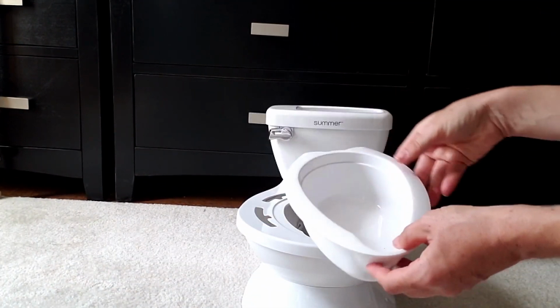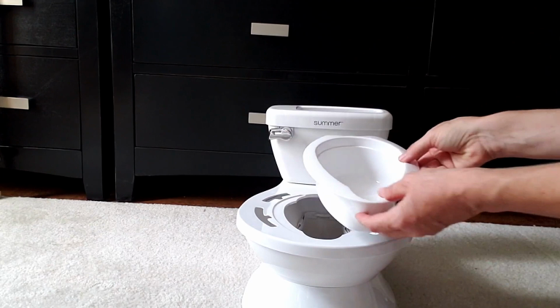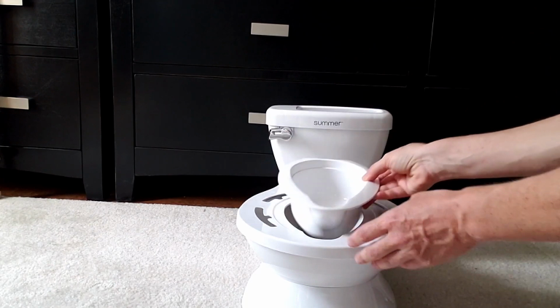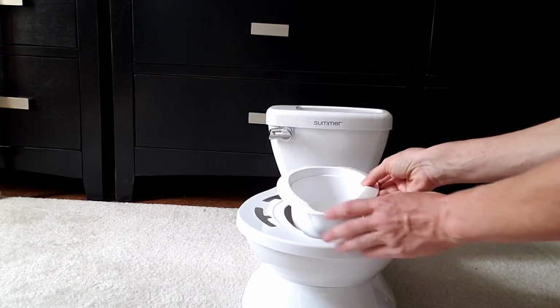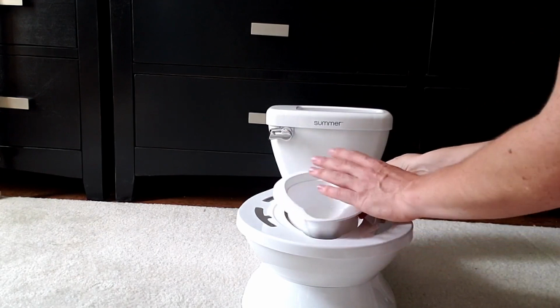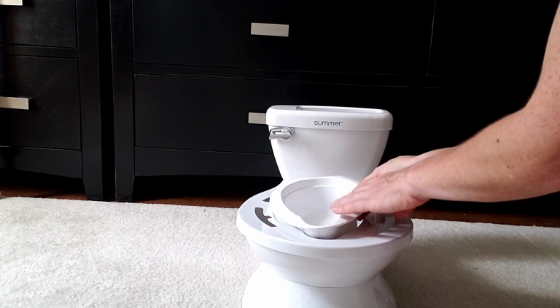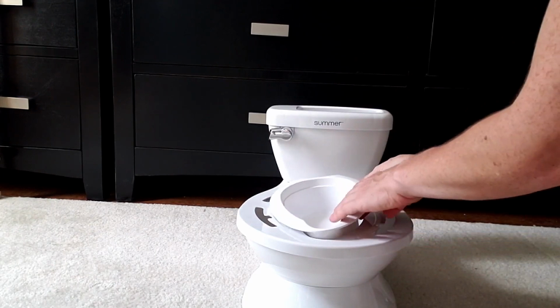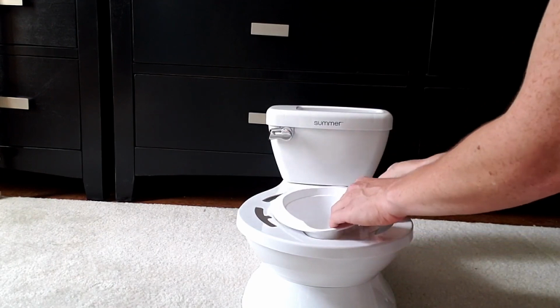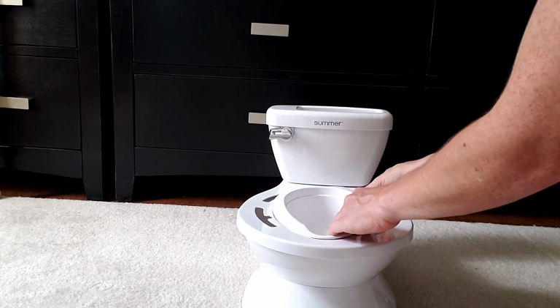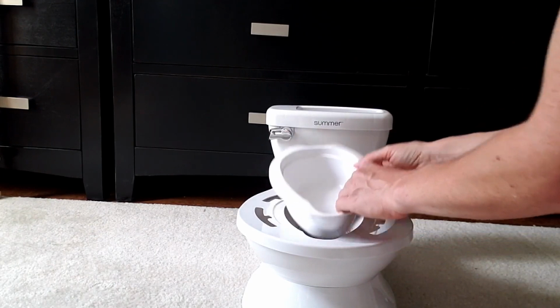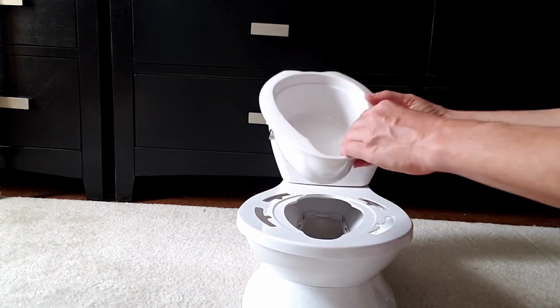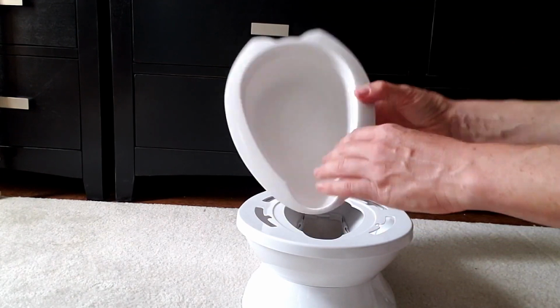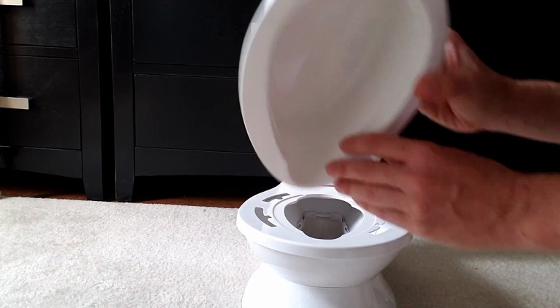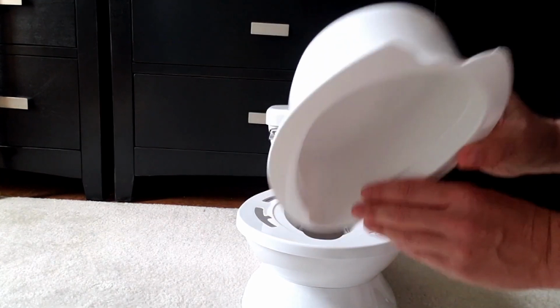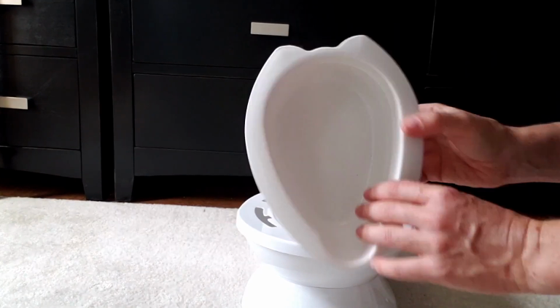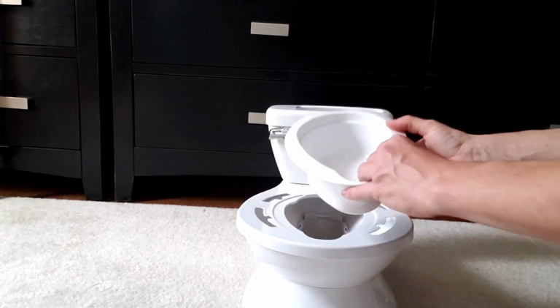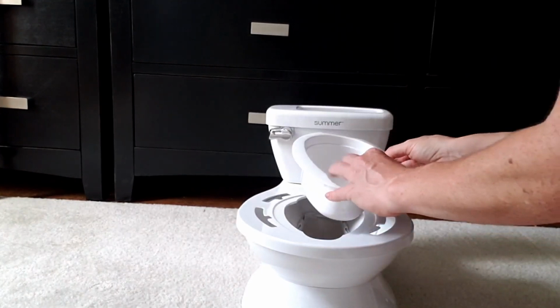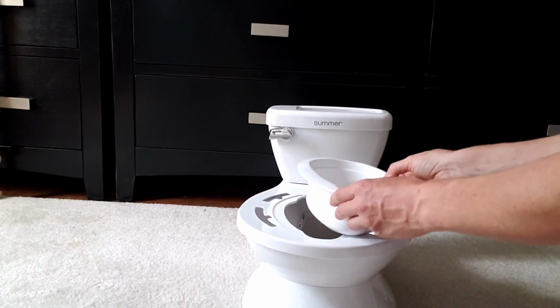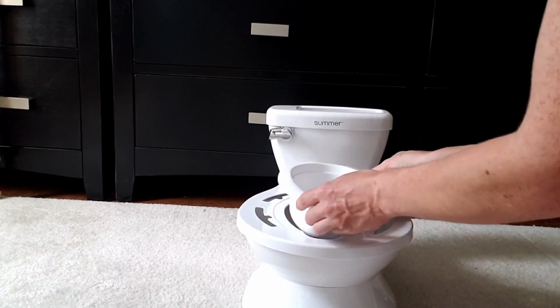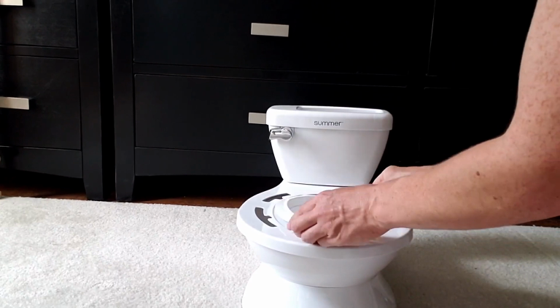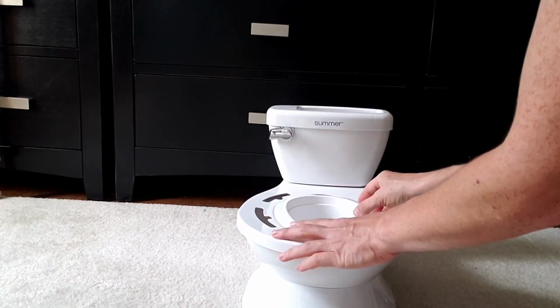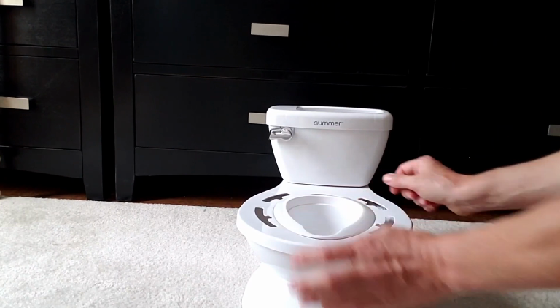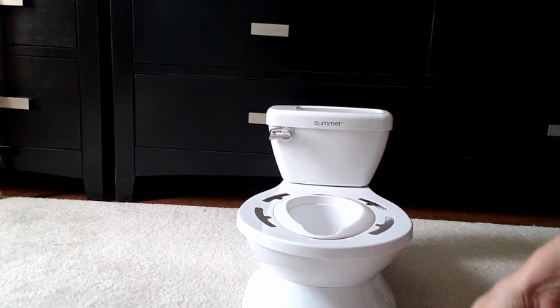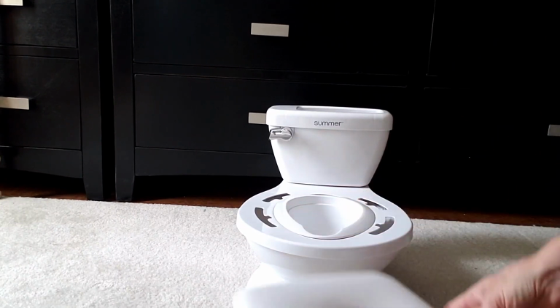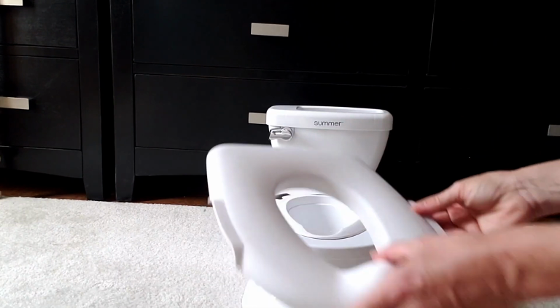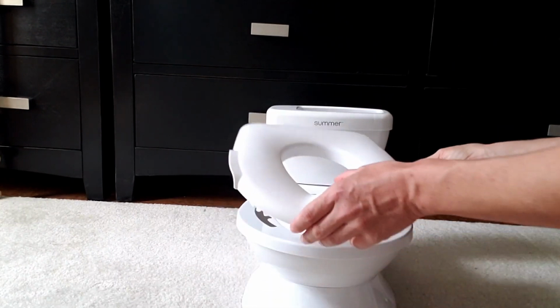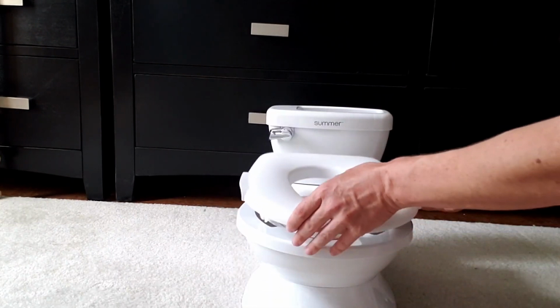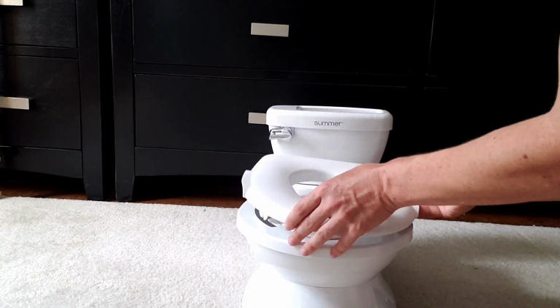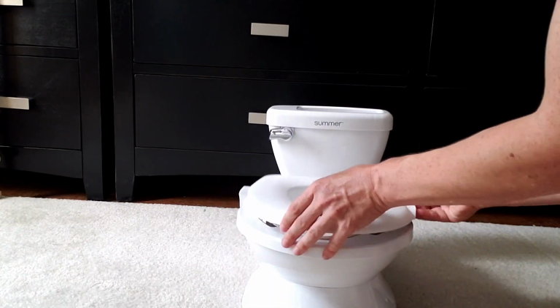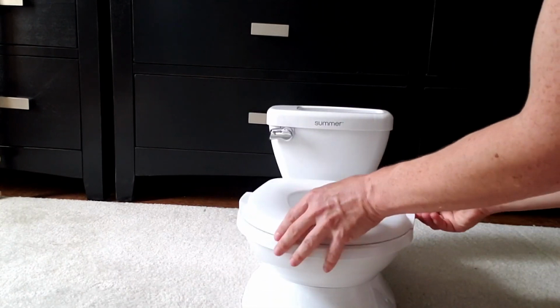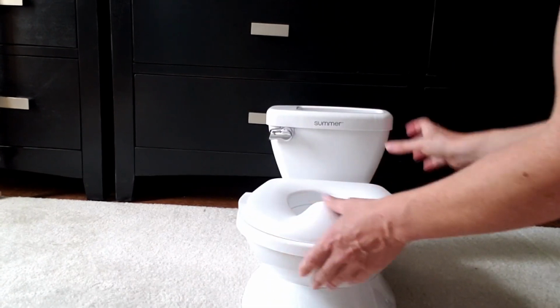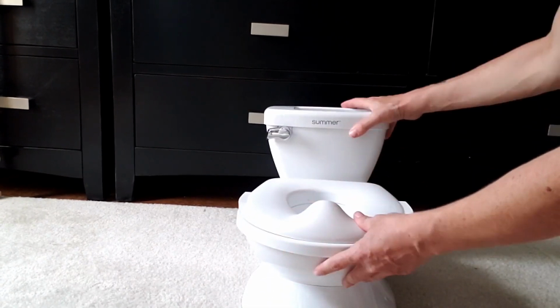So if your toddler does their business in here, you can lift this up, empty it into the real toilet, and it goes right back in here and the seat goes back on.